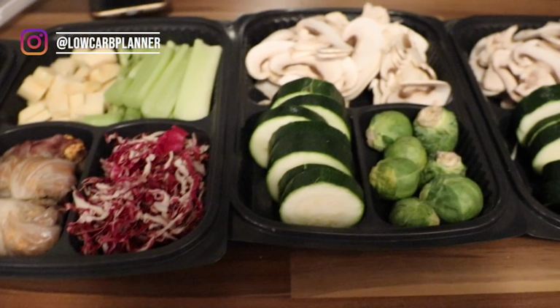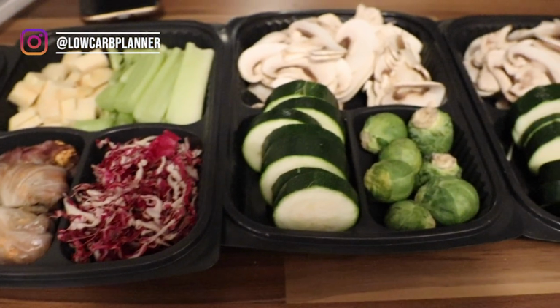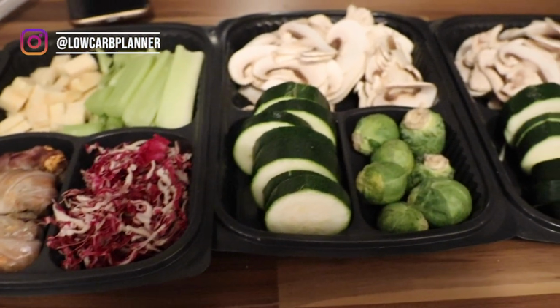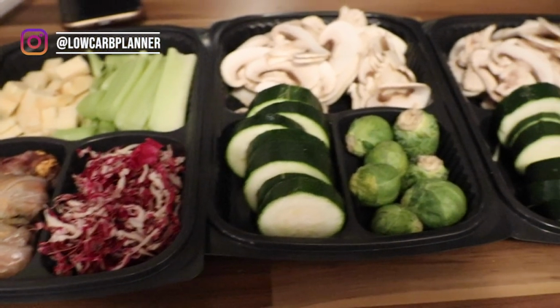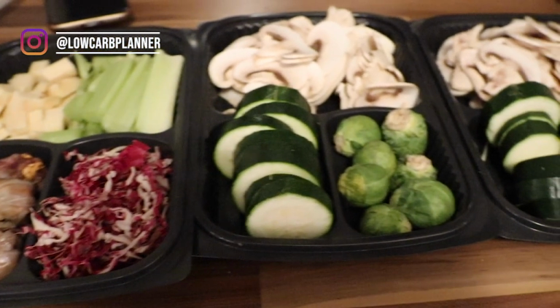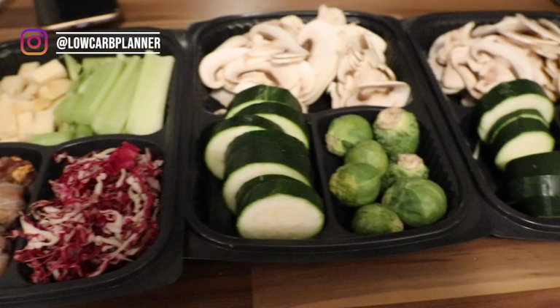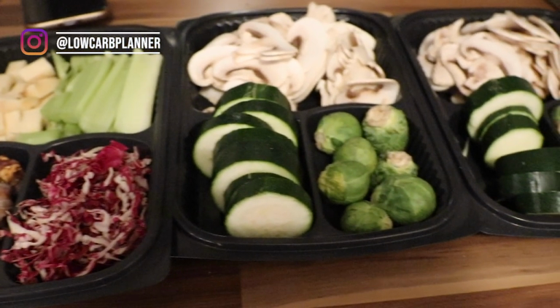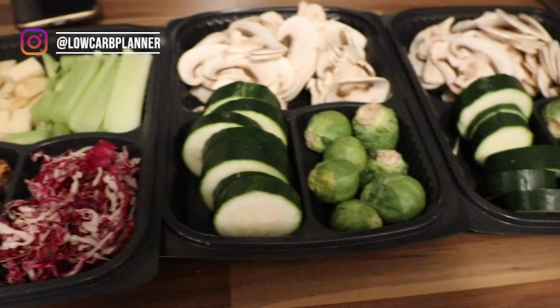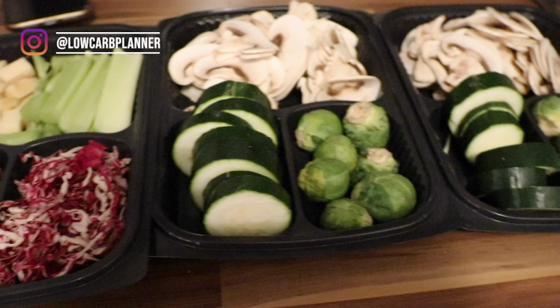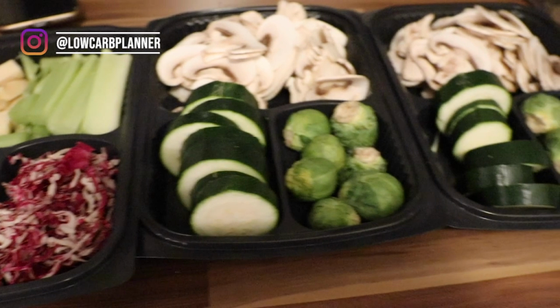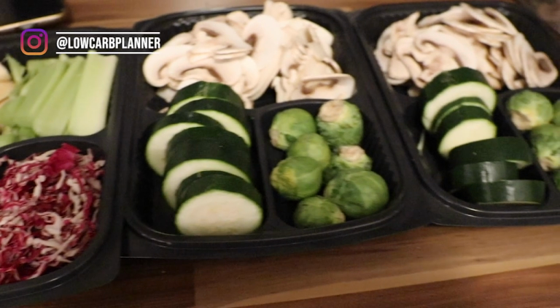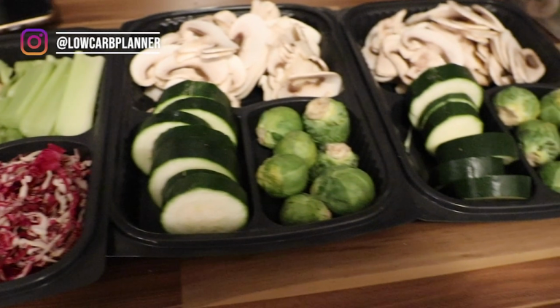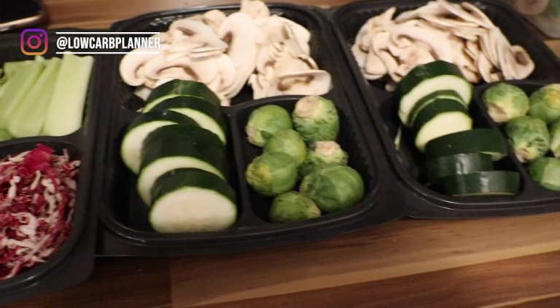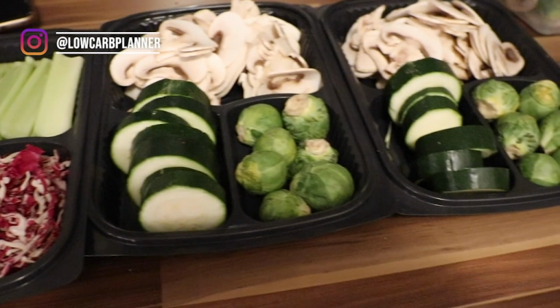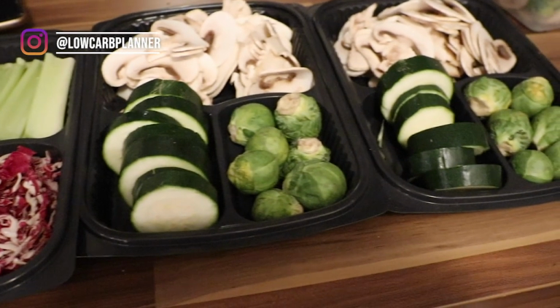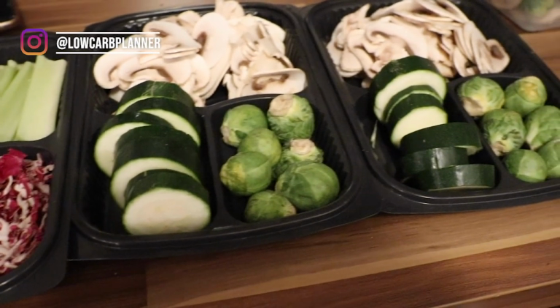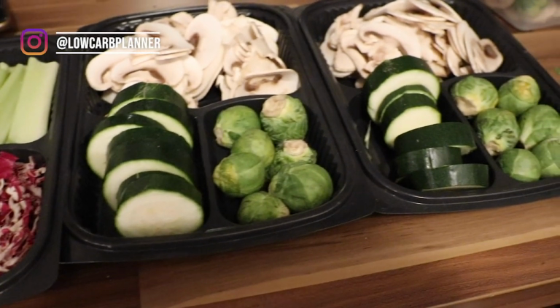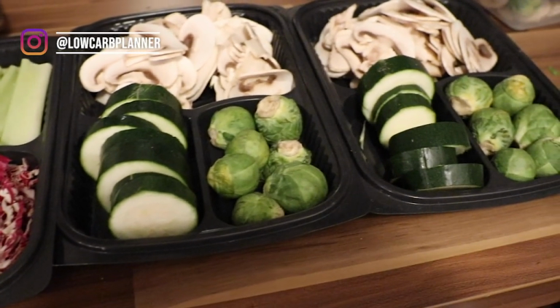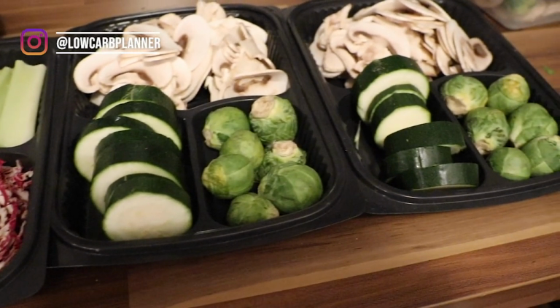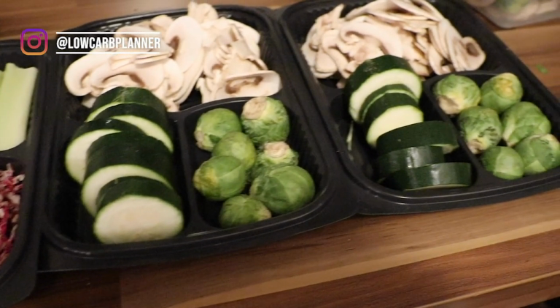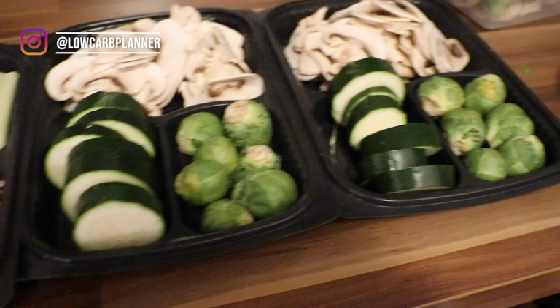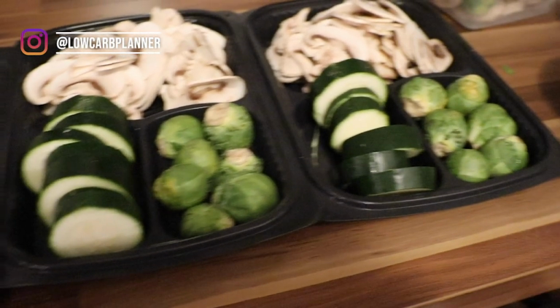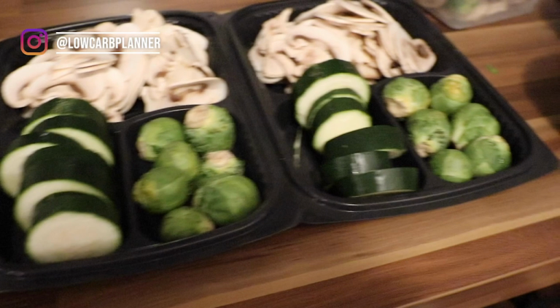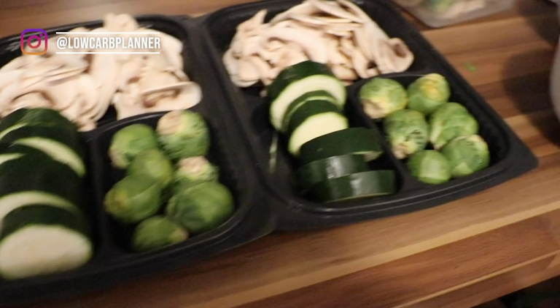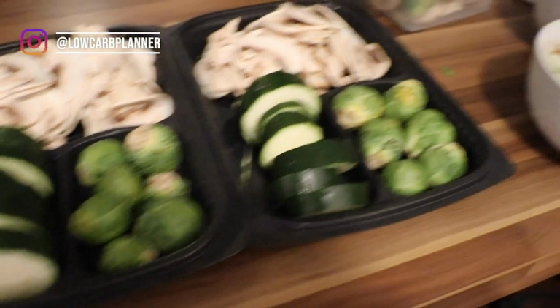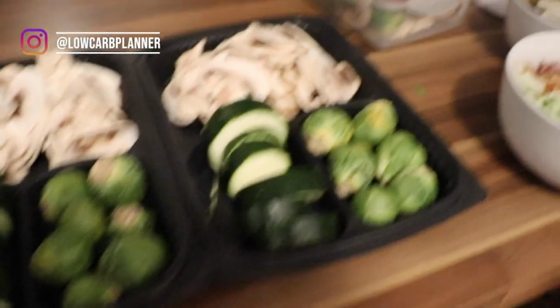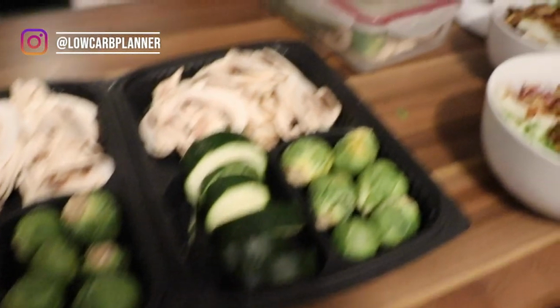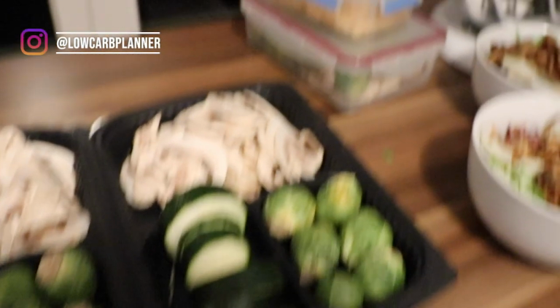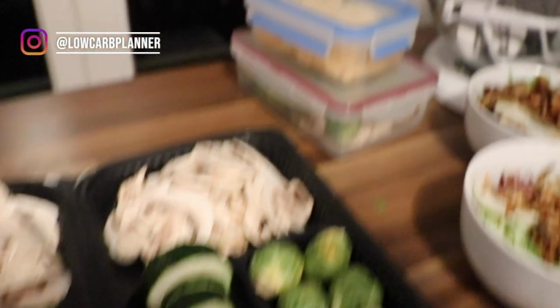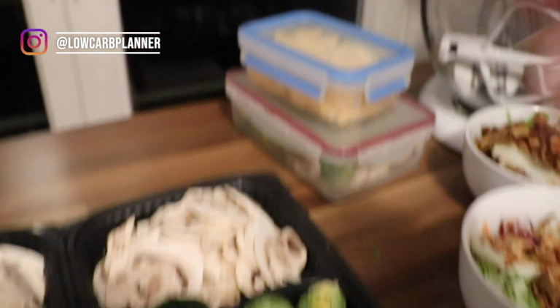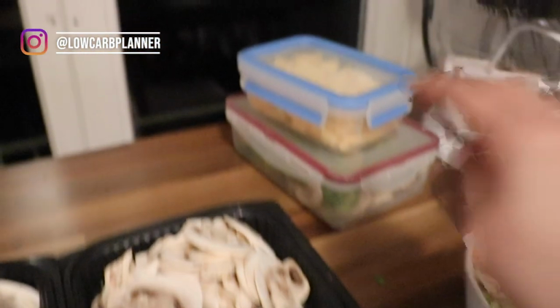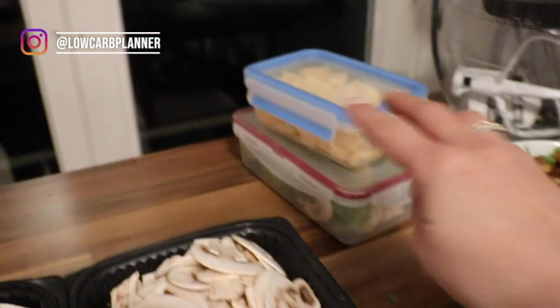The next one is a mushroom pan with some zucchini and Brussels sprouts. In the evening I just throw it into the pan, fry it up, and that's simply it.